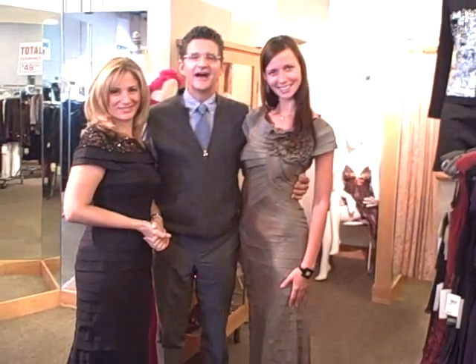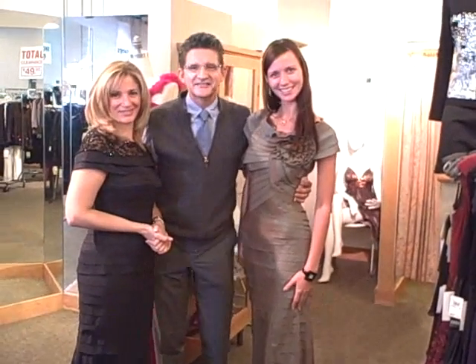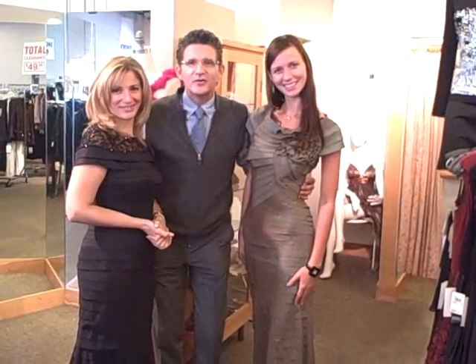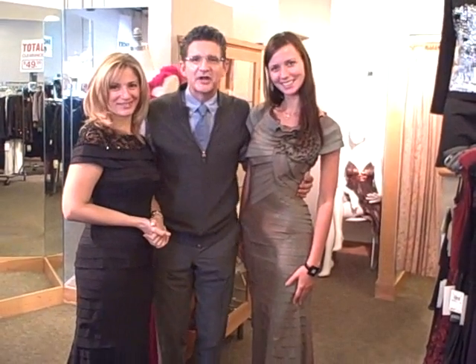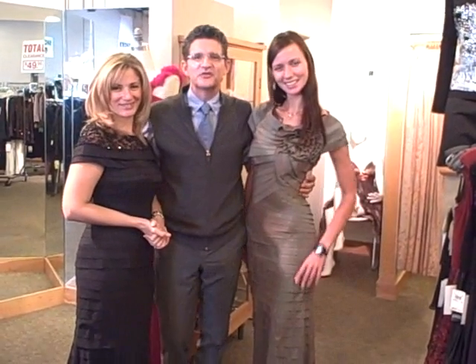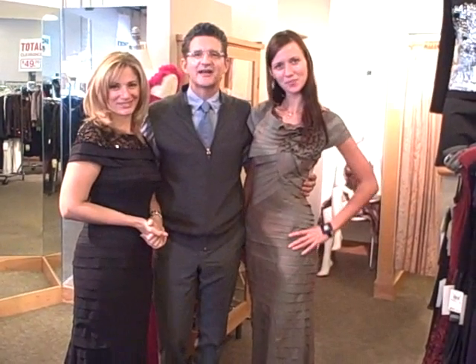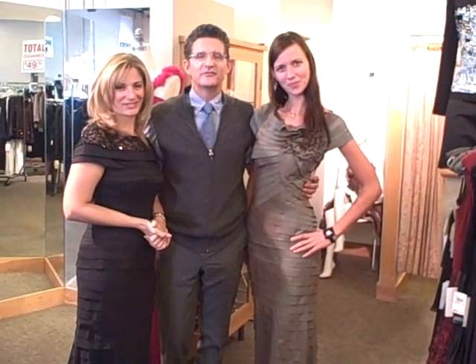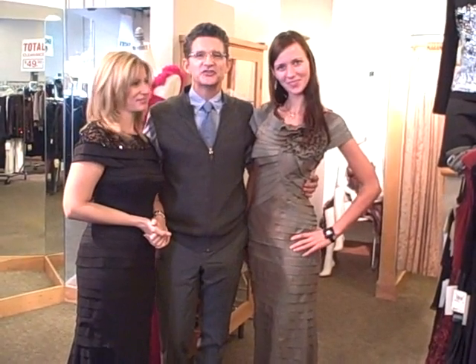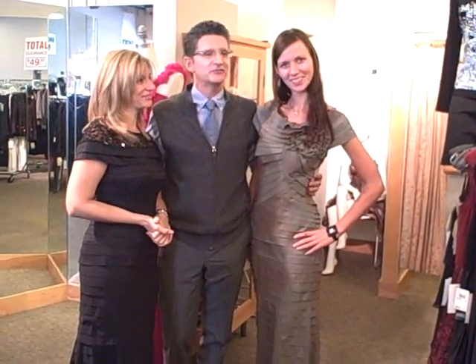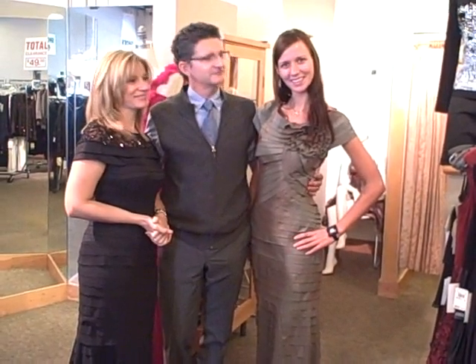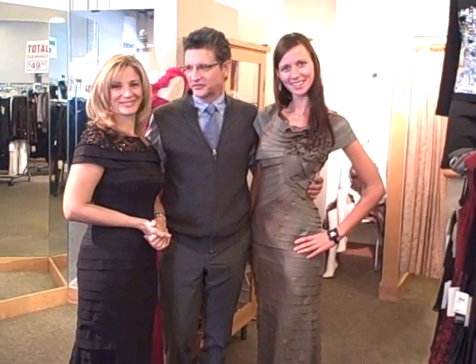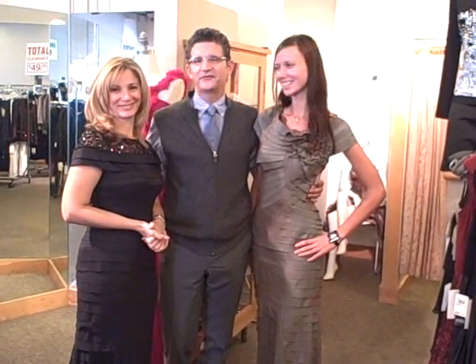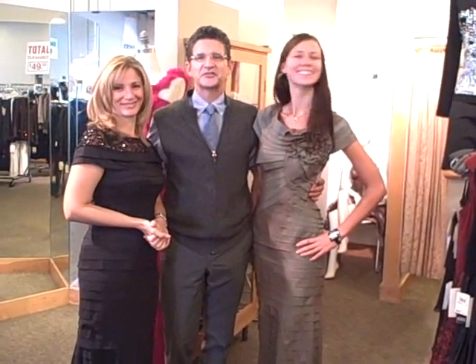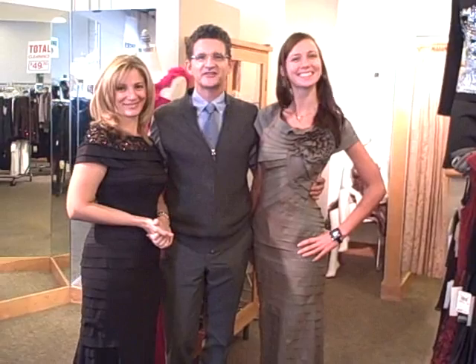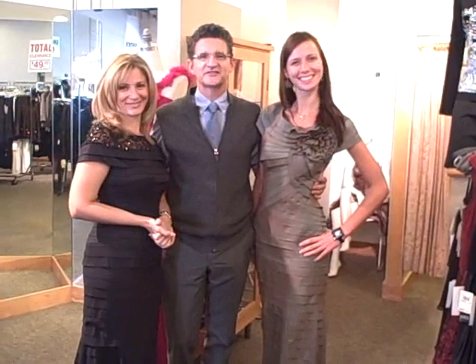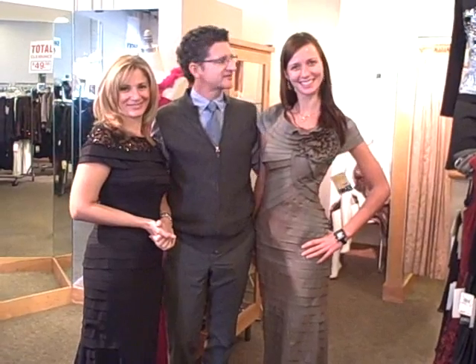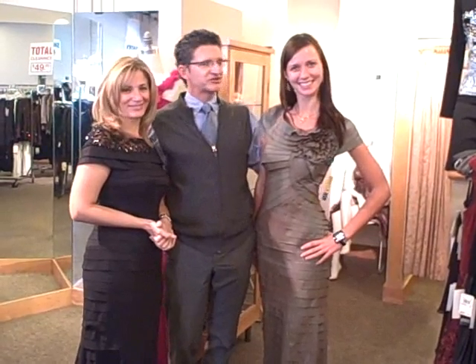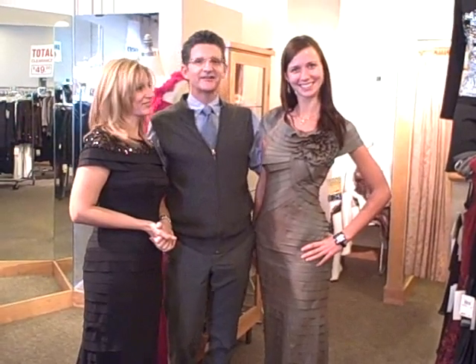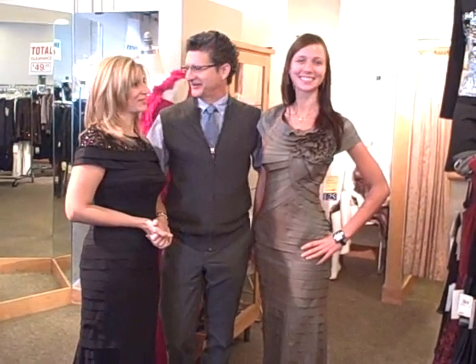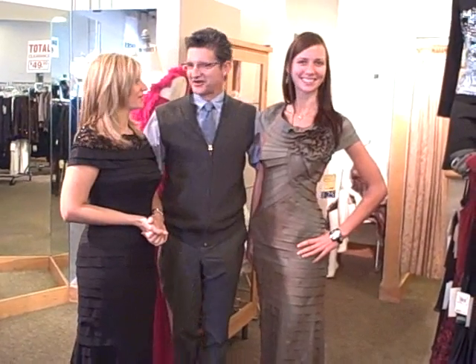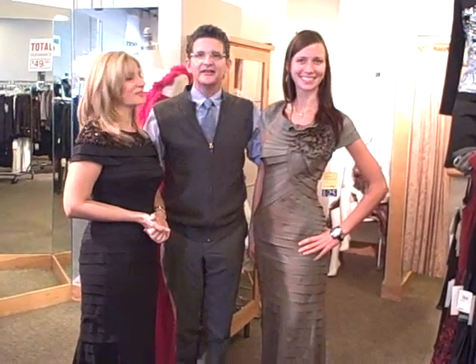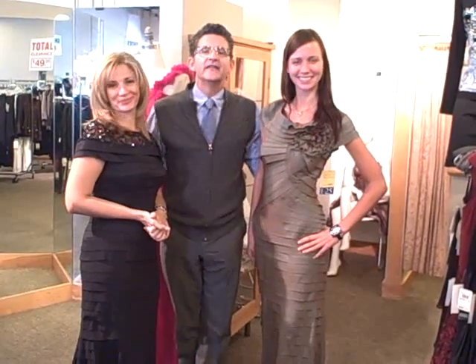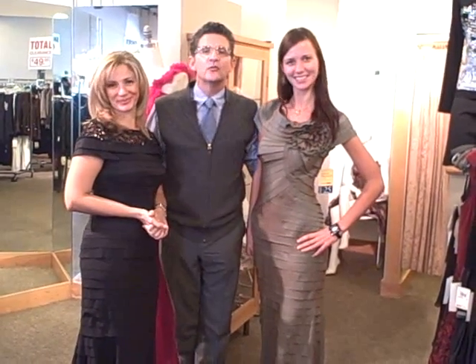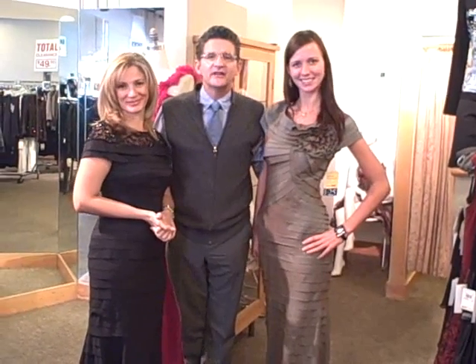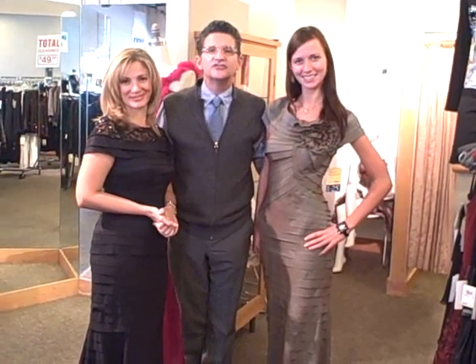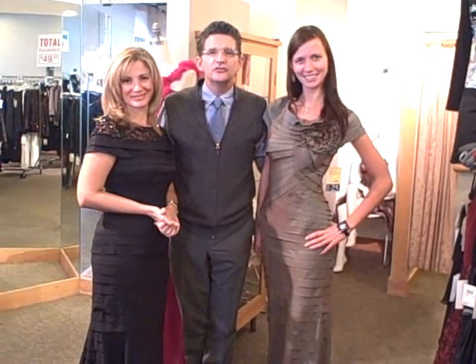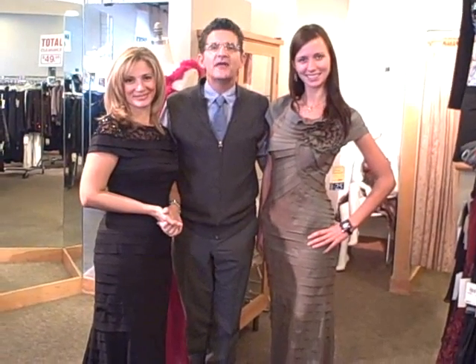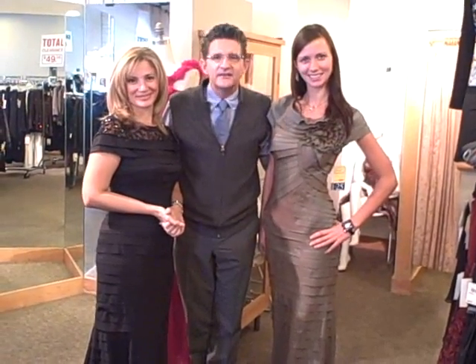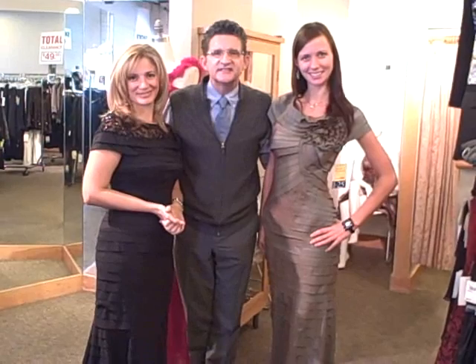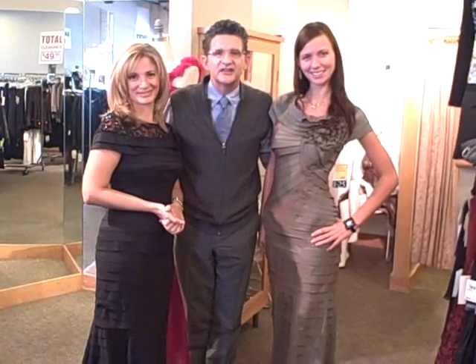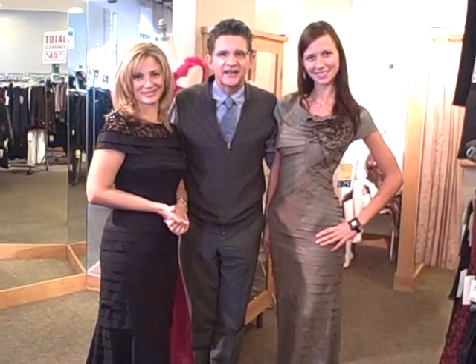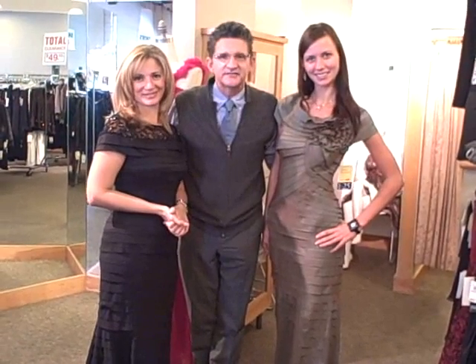Hi, it's Michael Weintraub from Dressed Up with my two beautiful fashion coordinators from the store, Sasha and Nara, and they are wearing two magnificent Tadashi gowns.